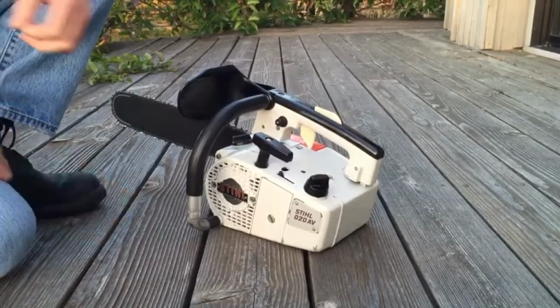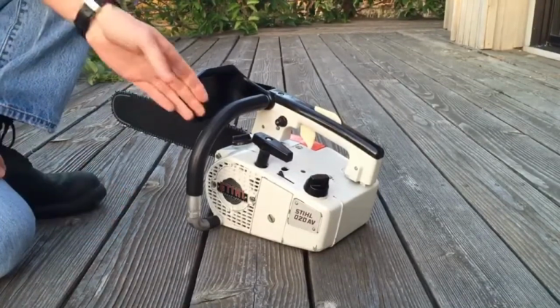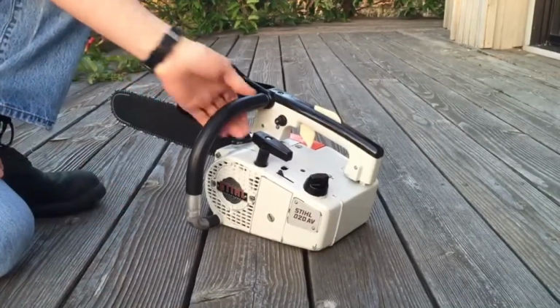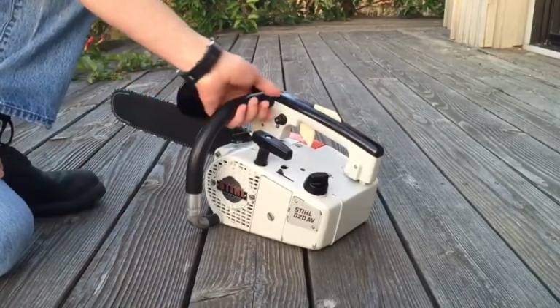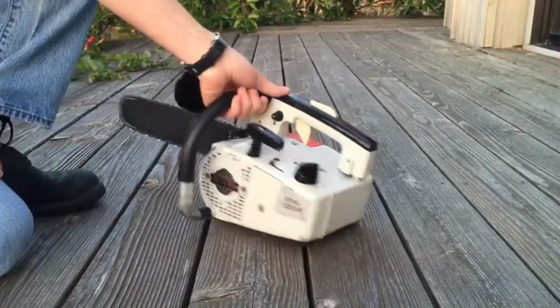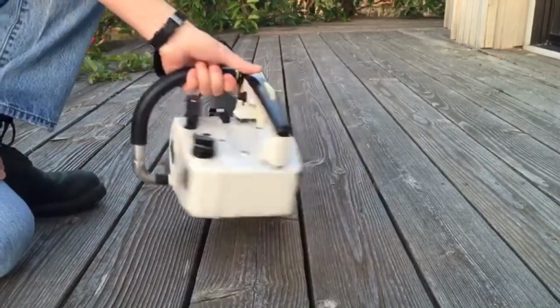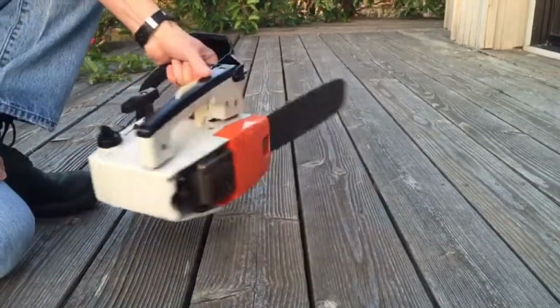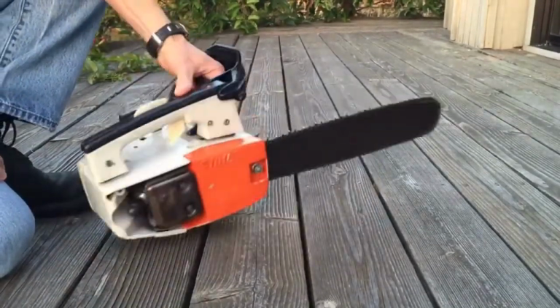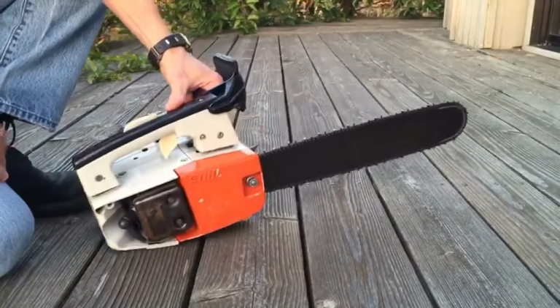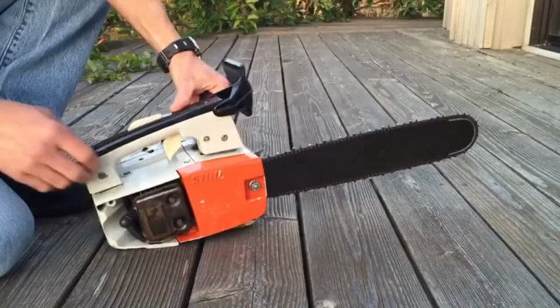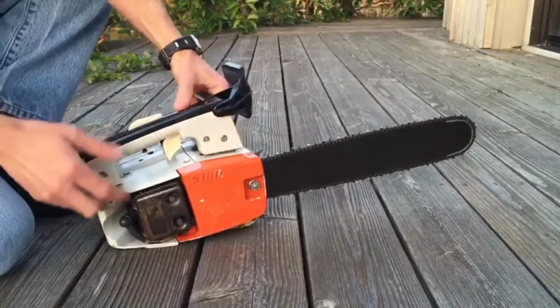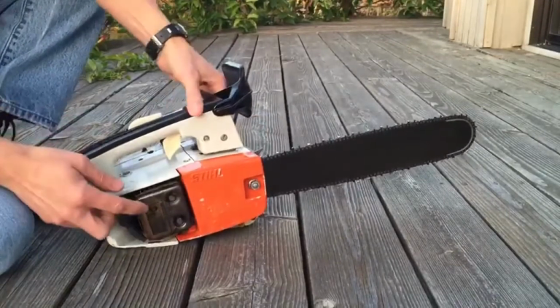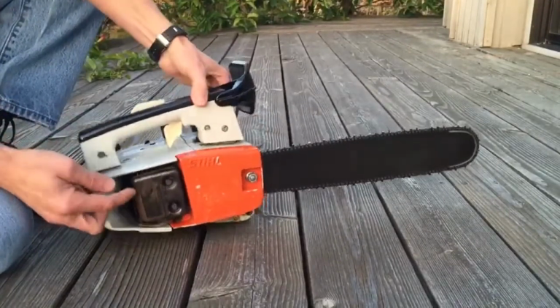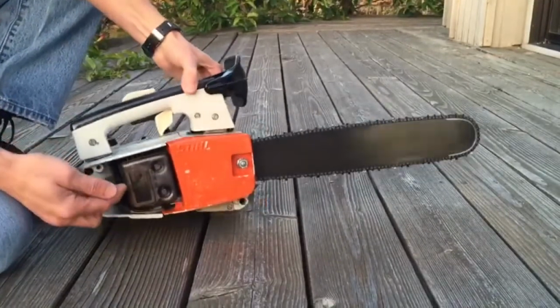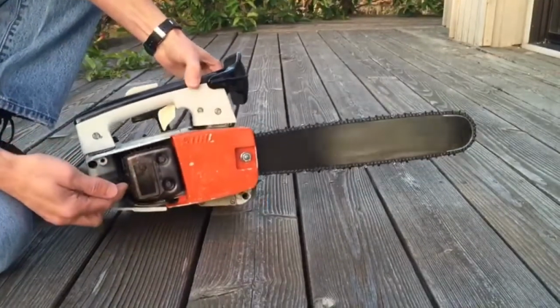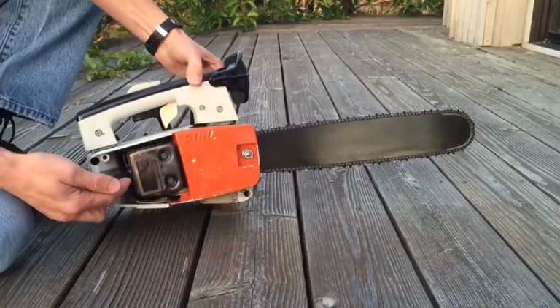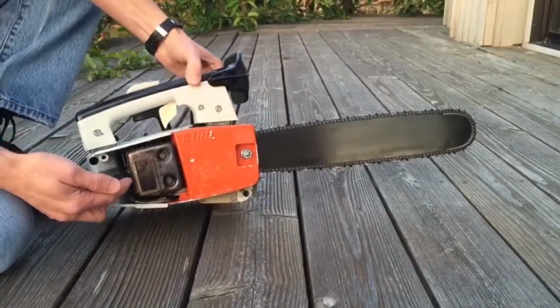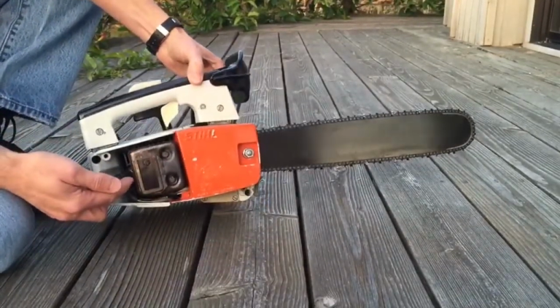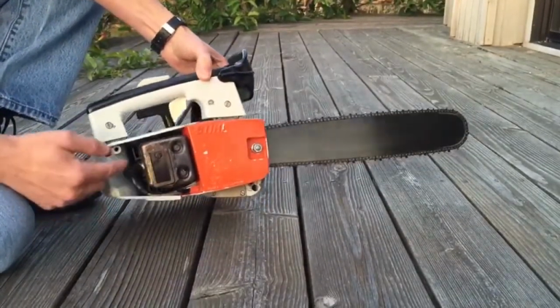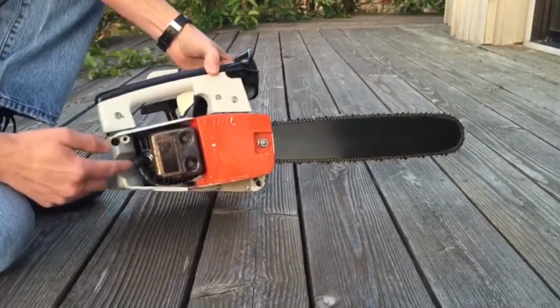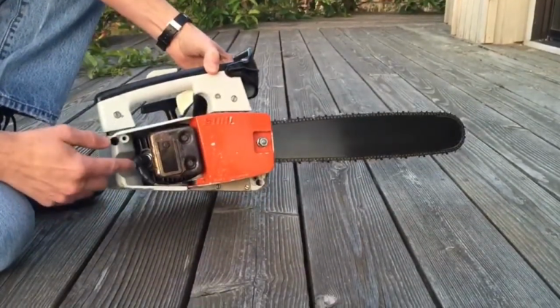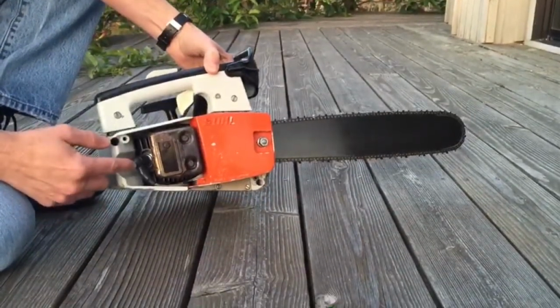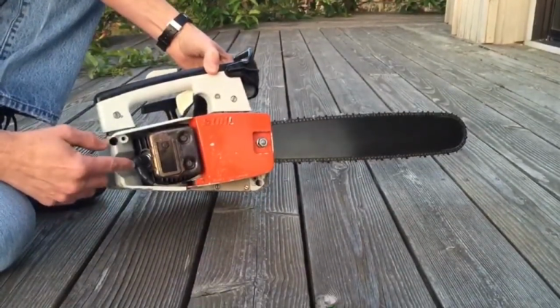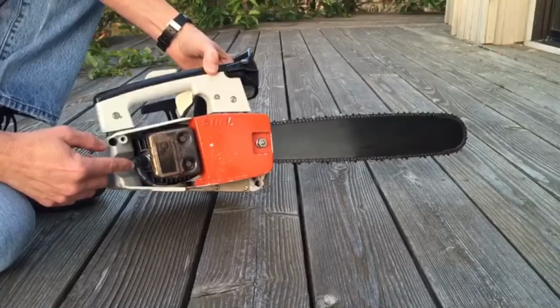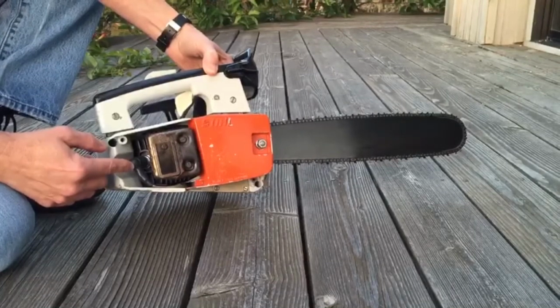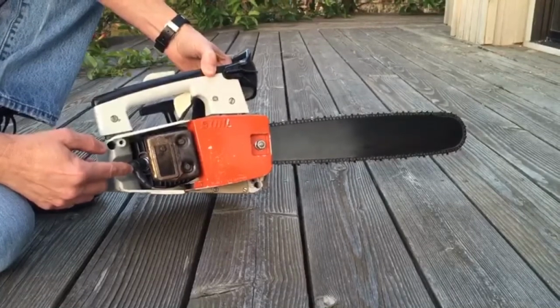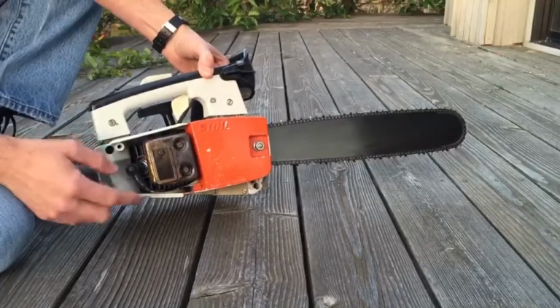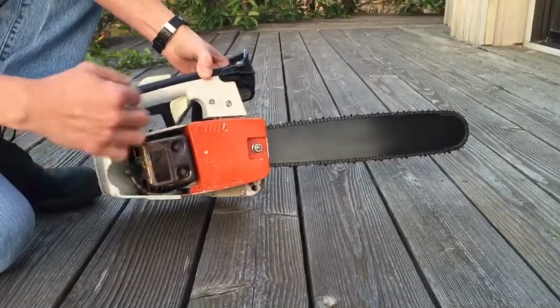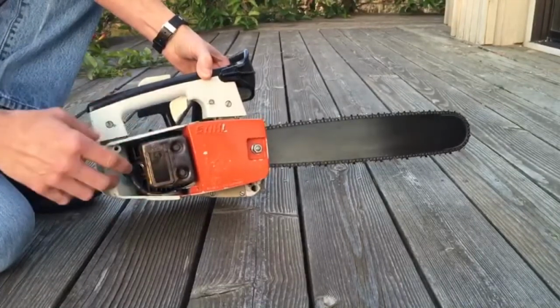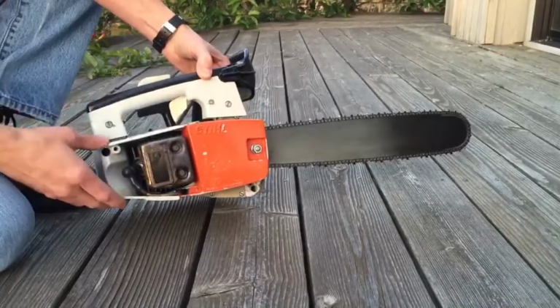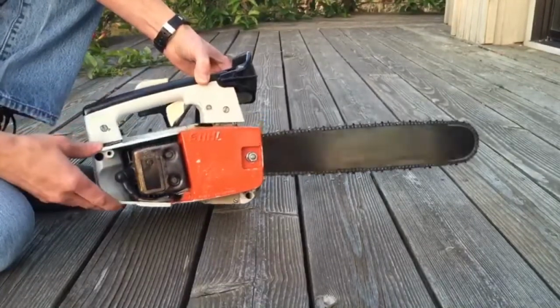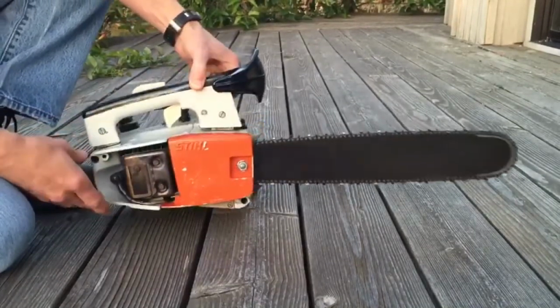The saw runs nicely. The muffler is in good shape. It has a new spark plug. All the wiring is in good condition.